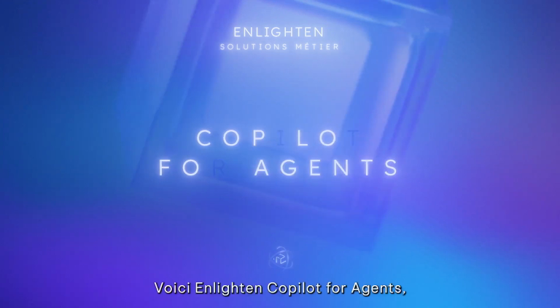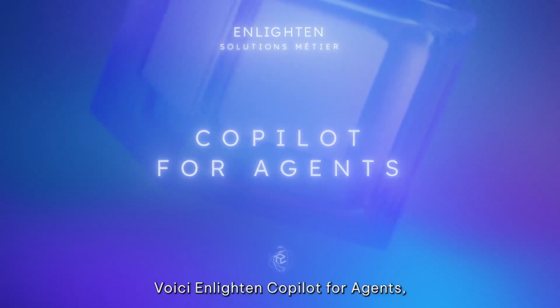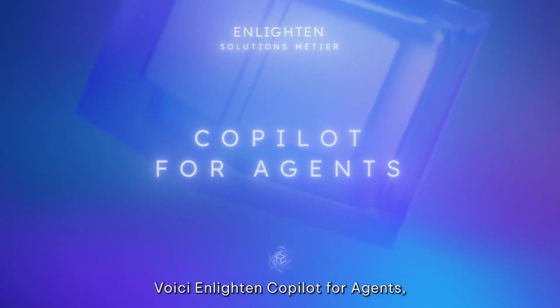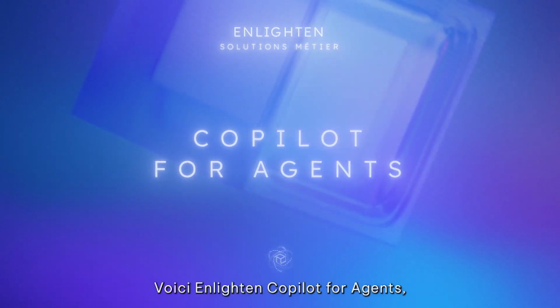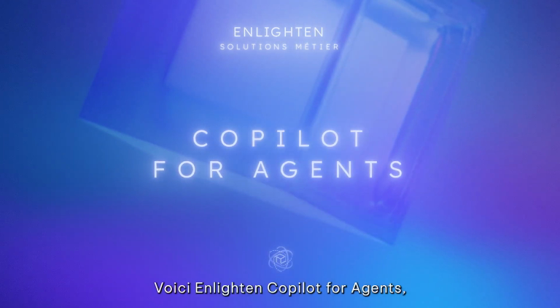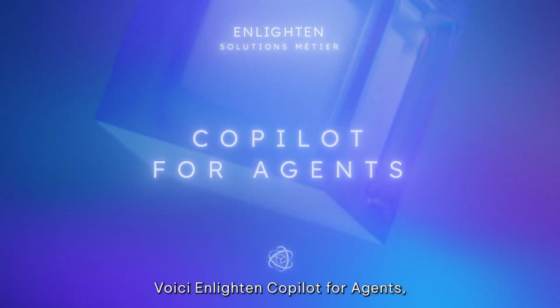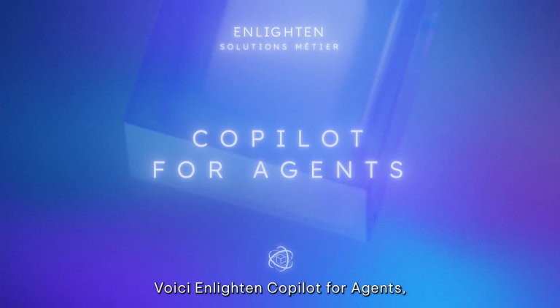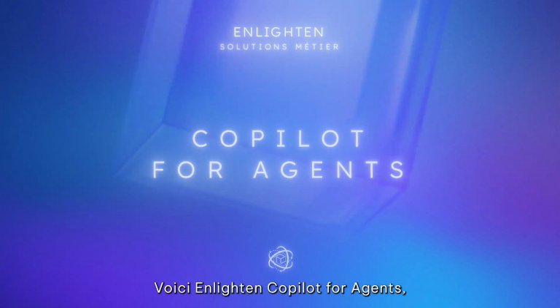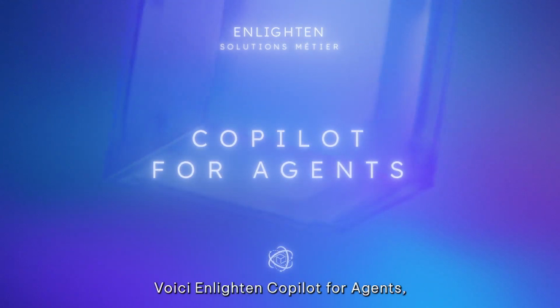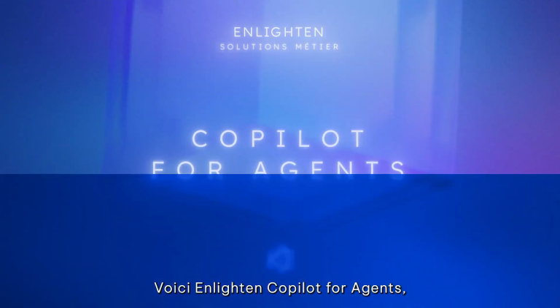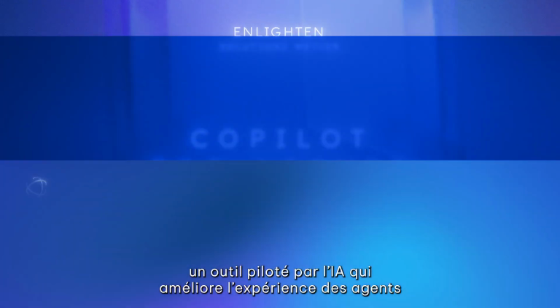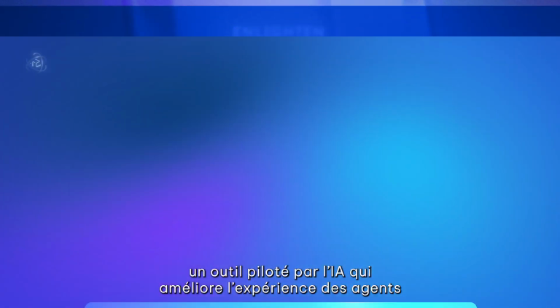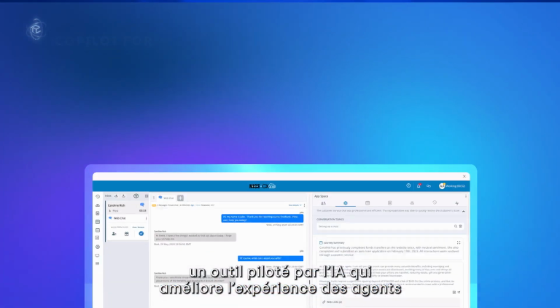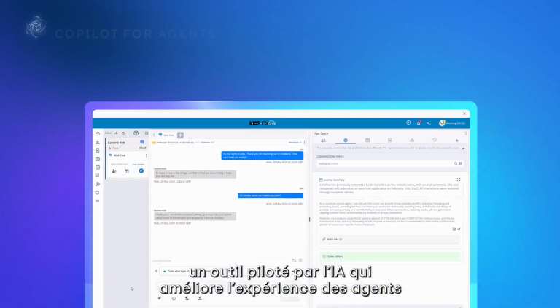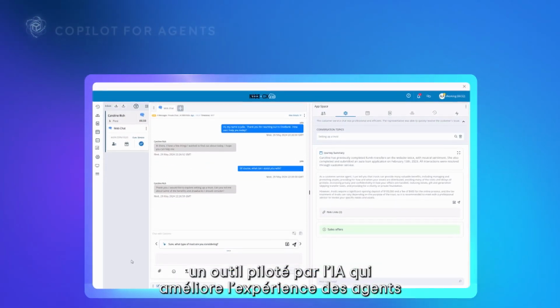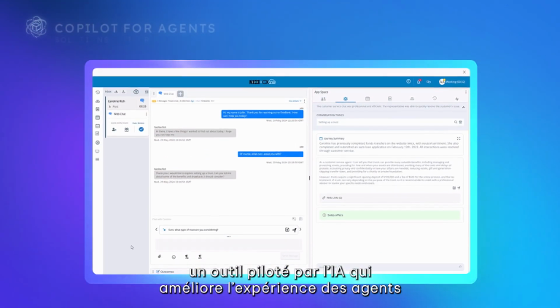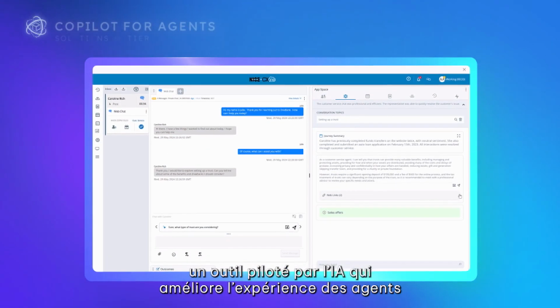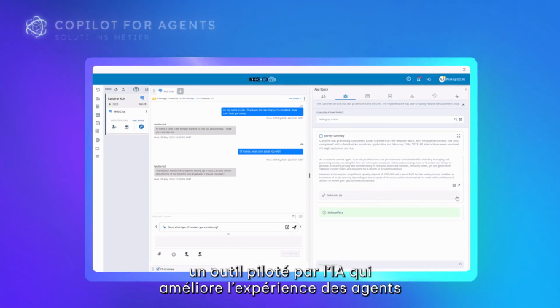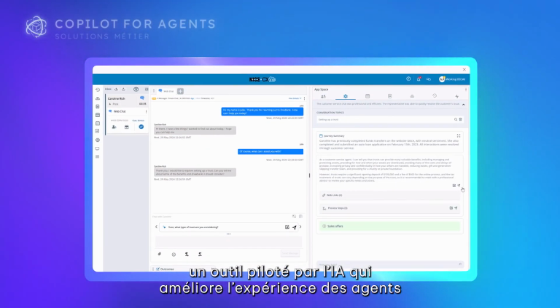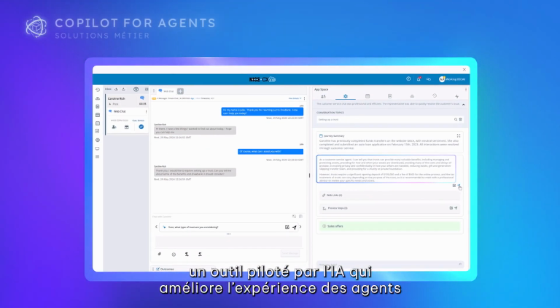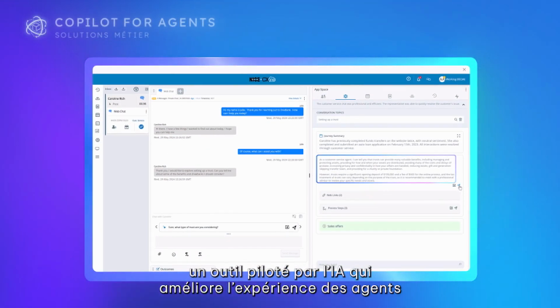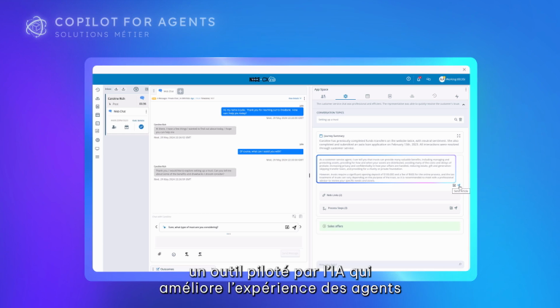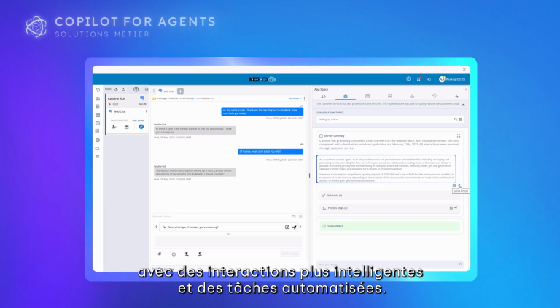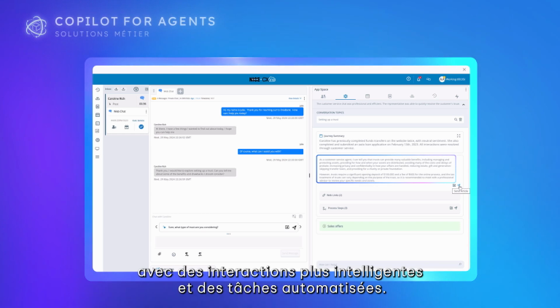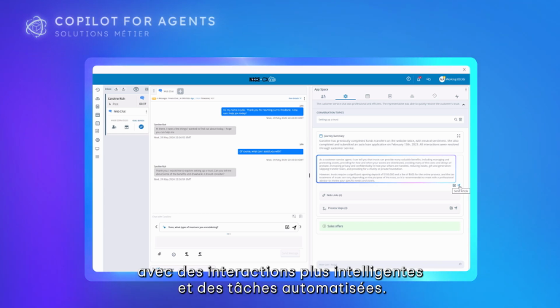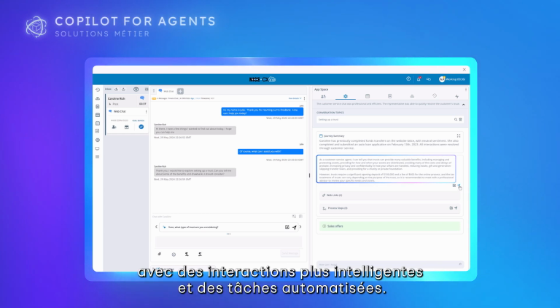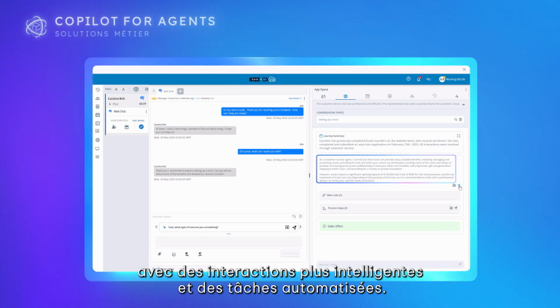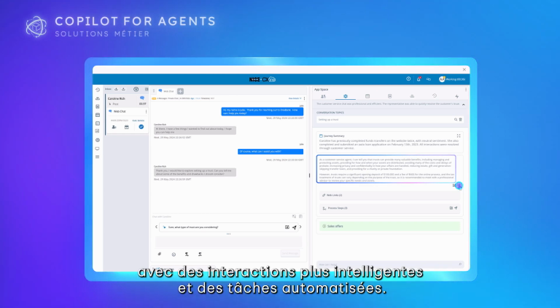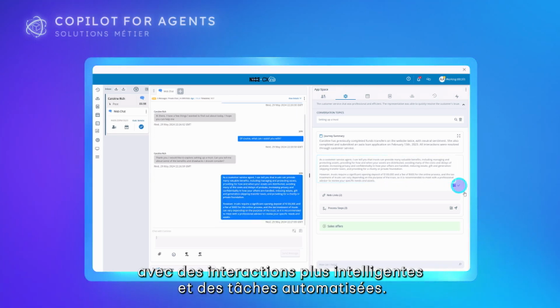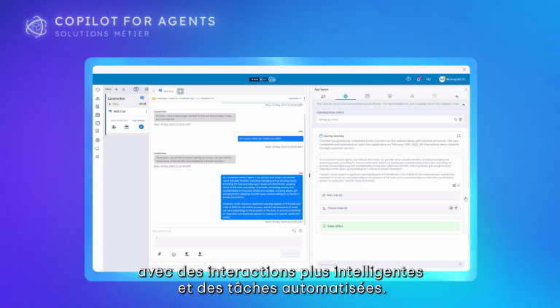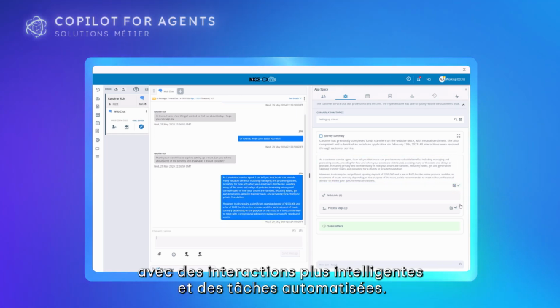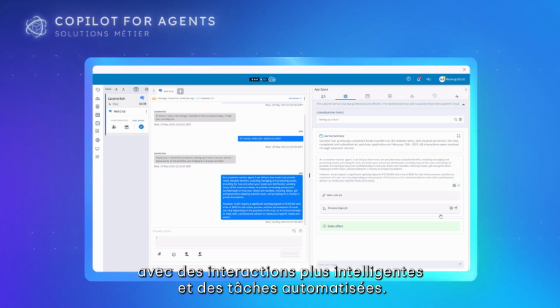Introducing Enlighten Co-Pilot for Agents, an AI-driven tool that enhances agent experiences through smarter interactions and task automation.